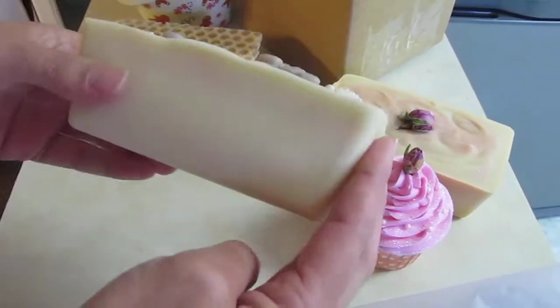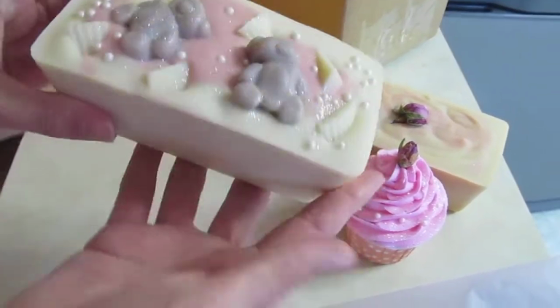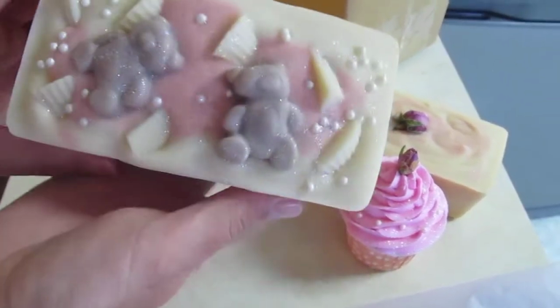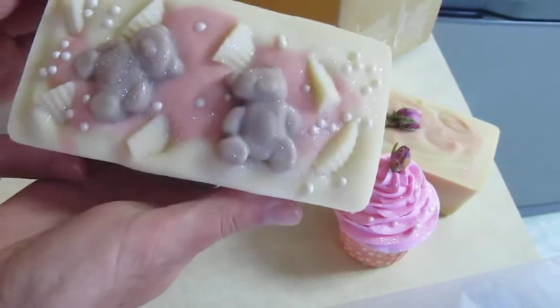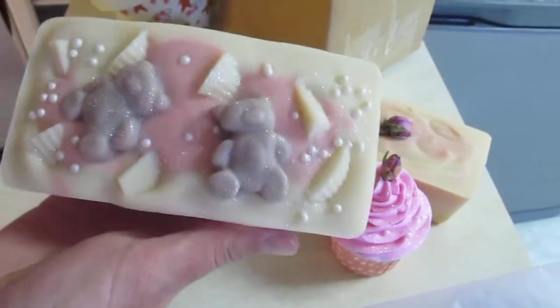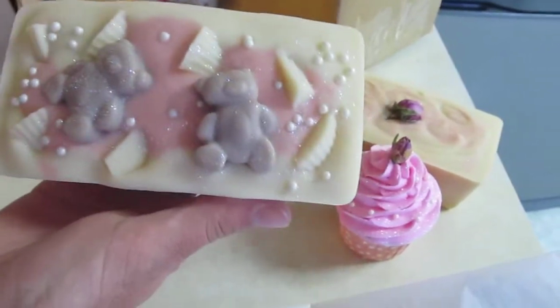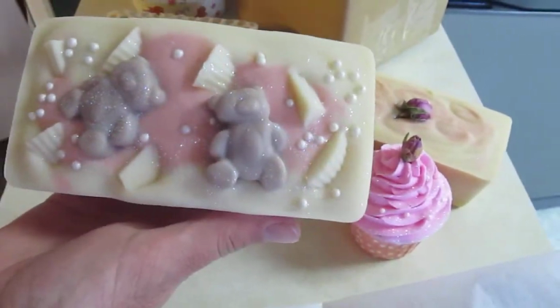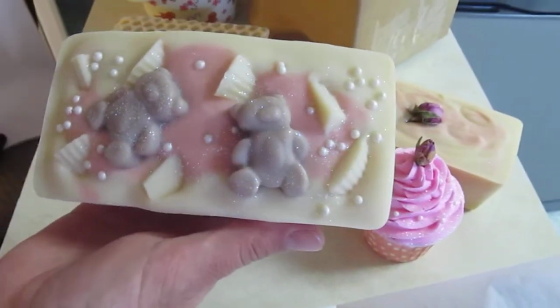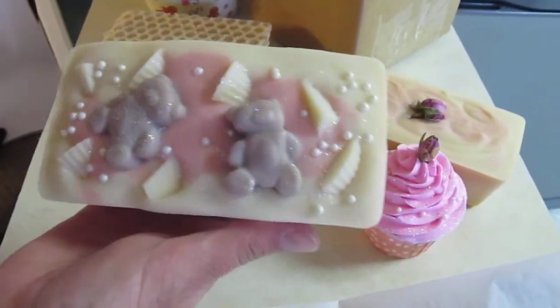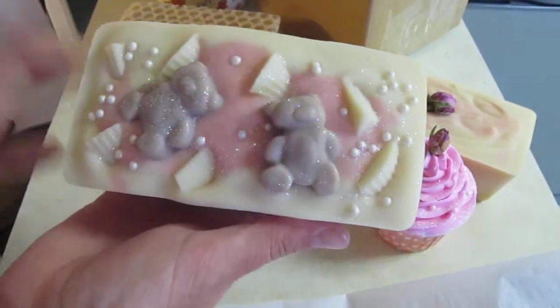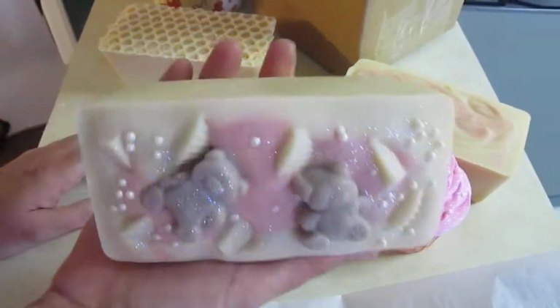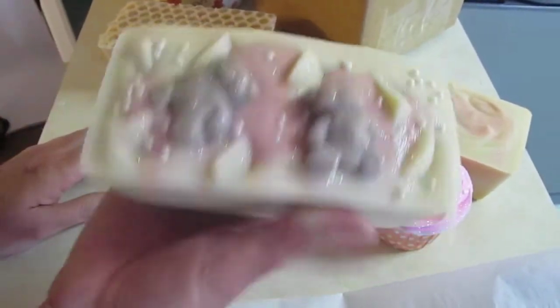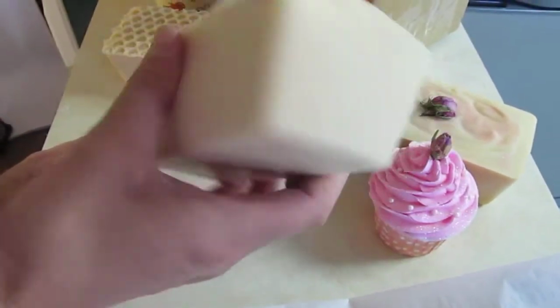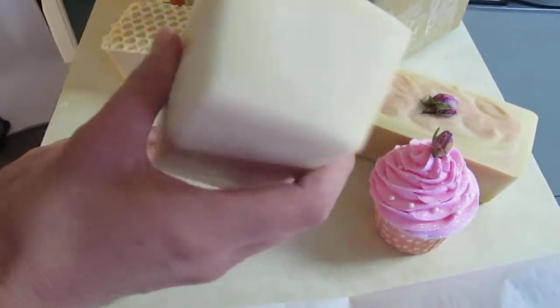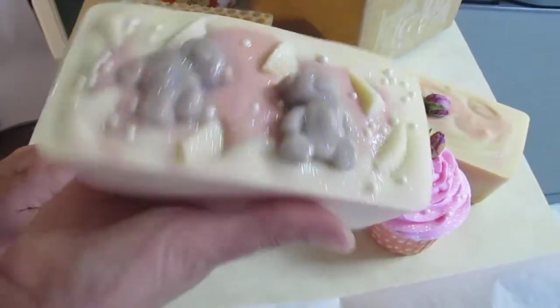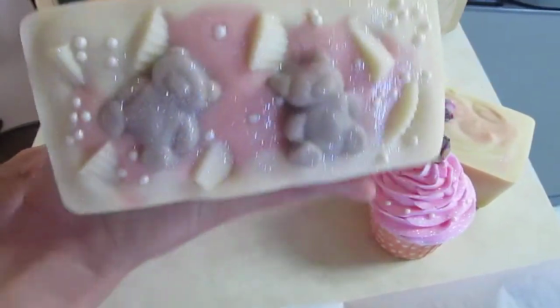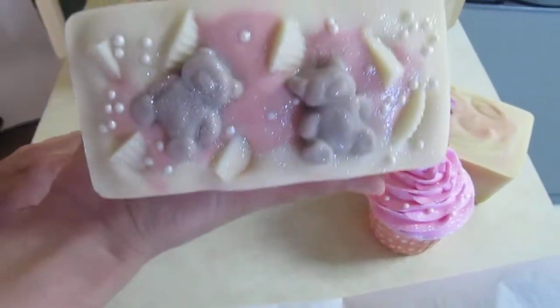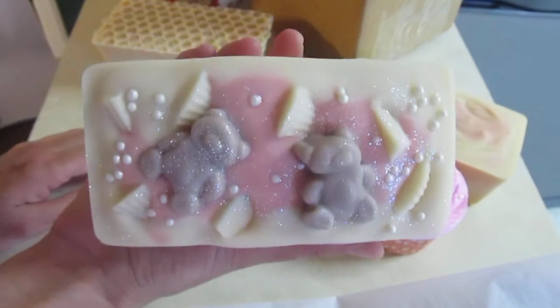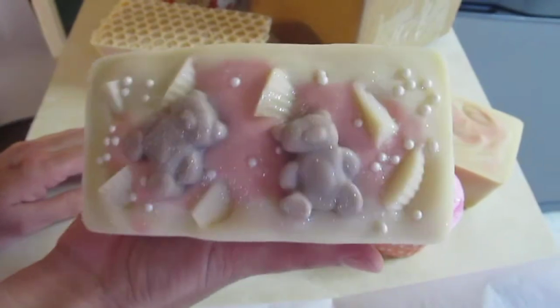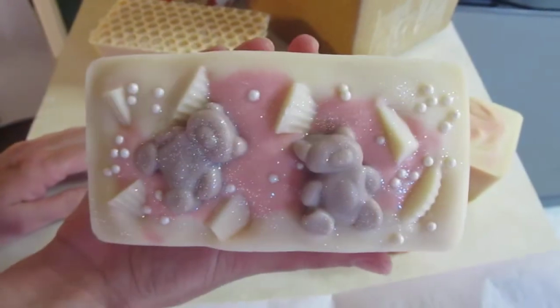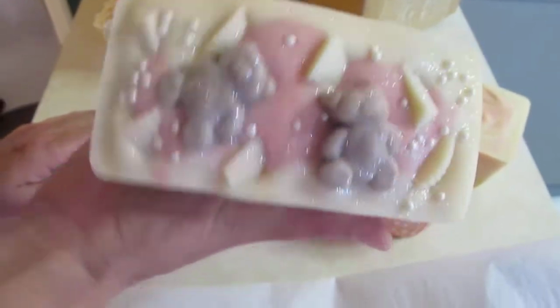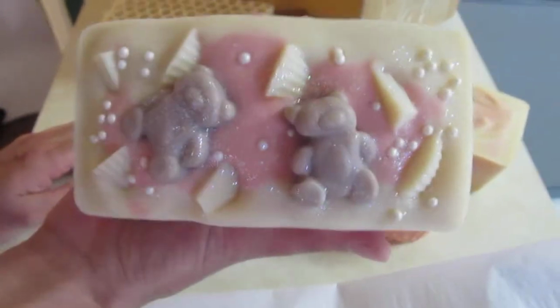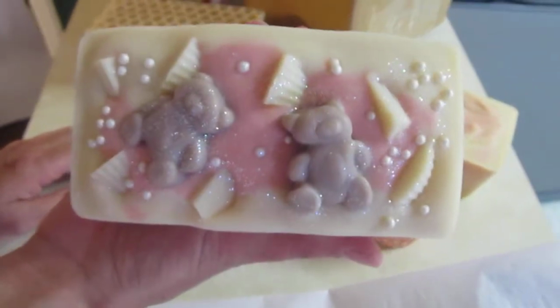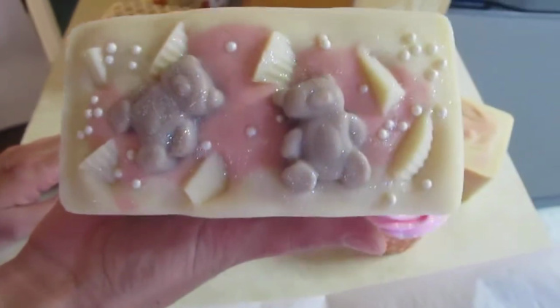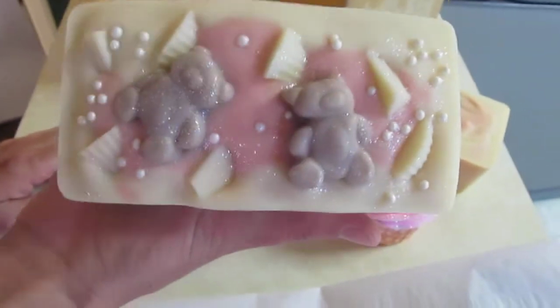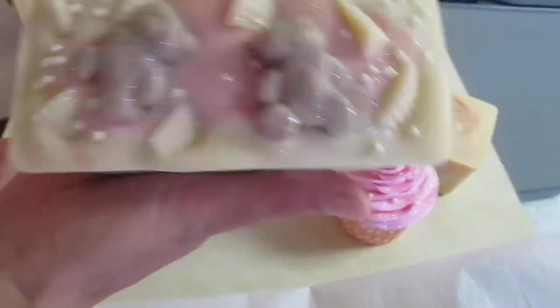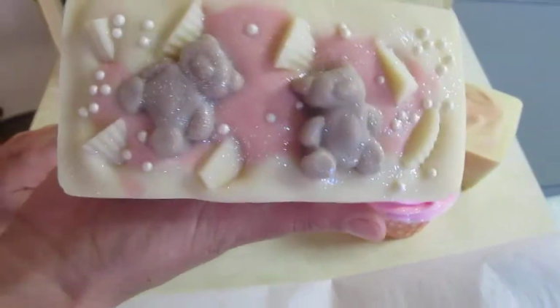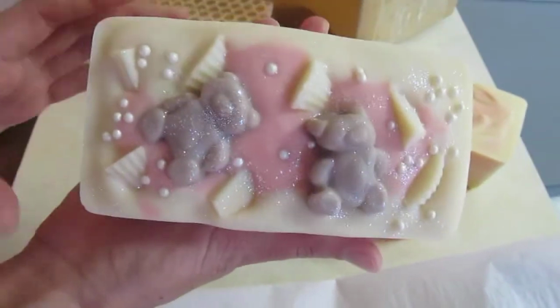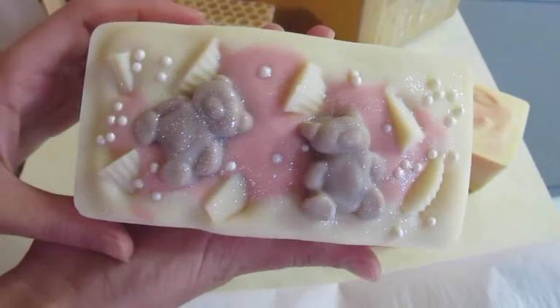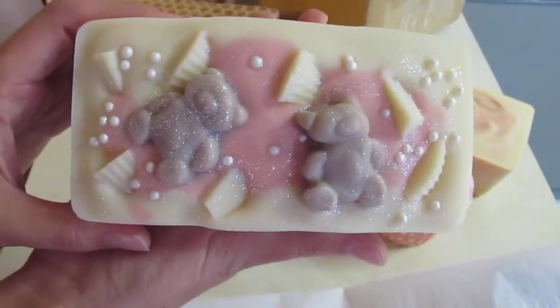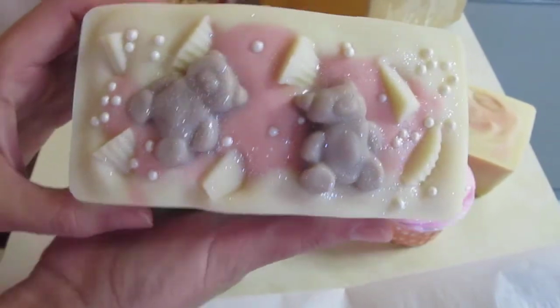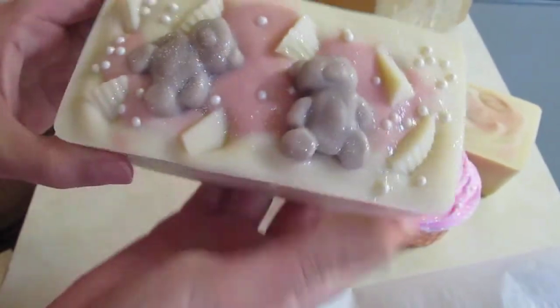I had some extra little embeds, so if I have them extra, I'll just pop them in and there's no extra charge, just to make them look cute and Christmassy. And this is one we haven't seen in a while — Milk Sugar Kisses.